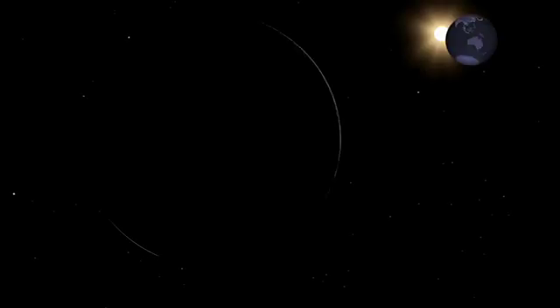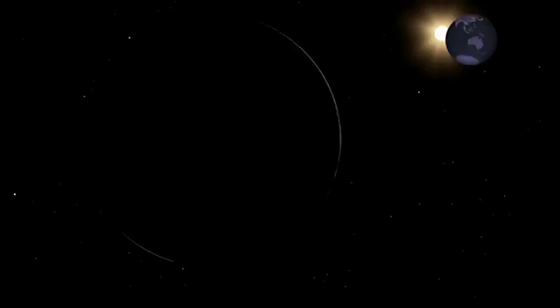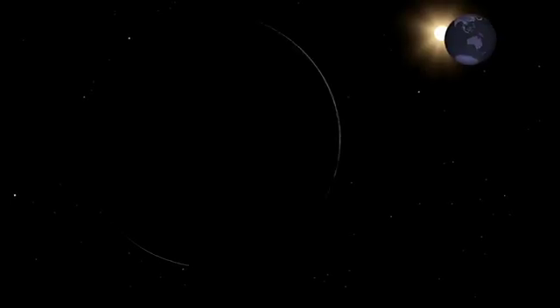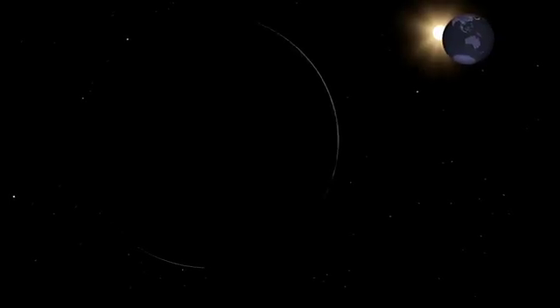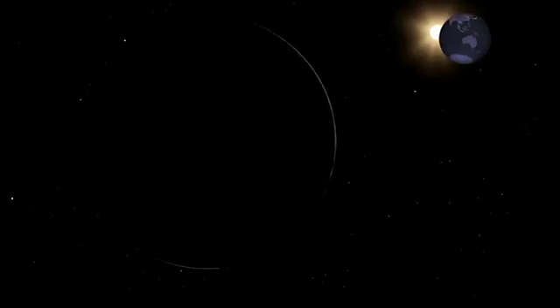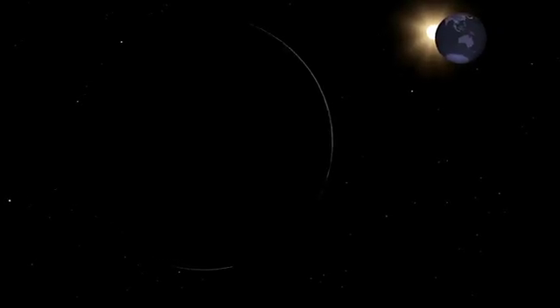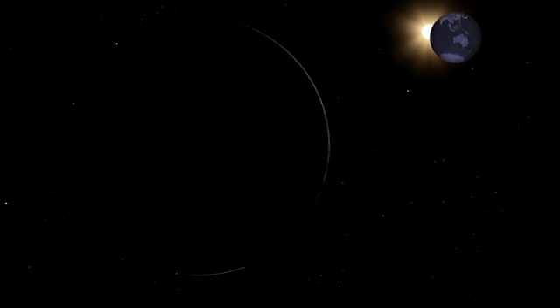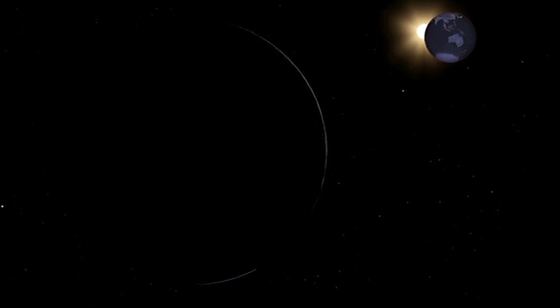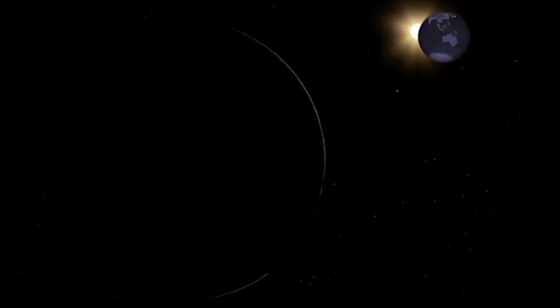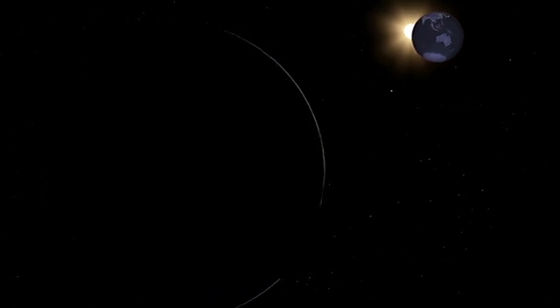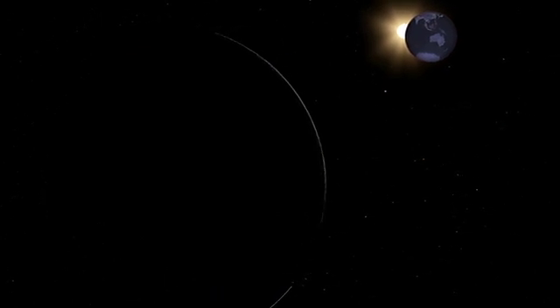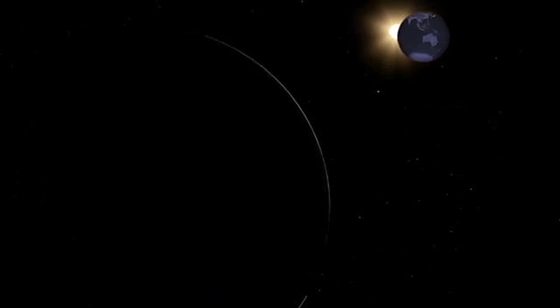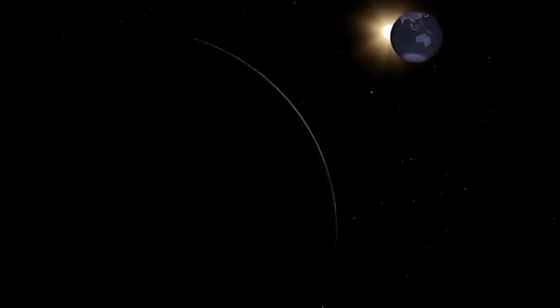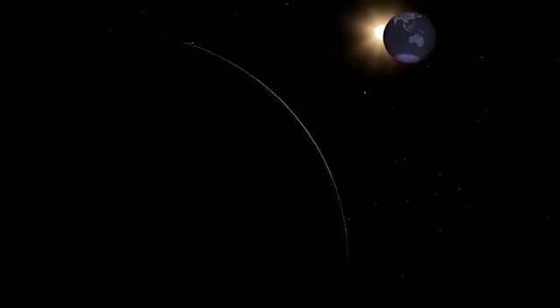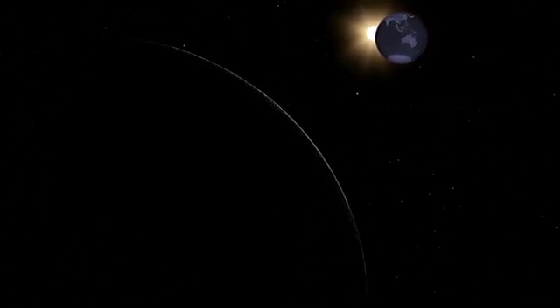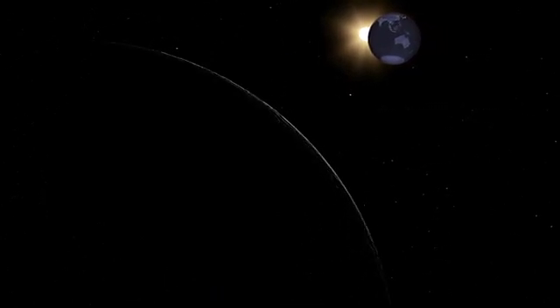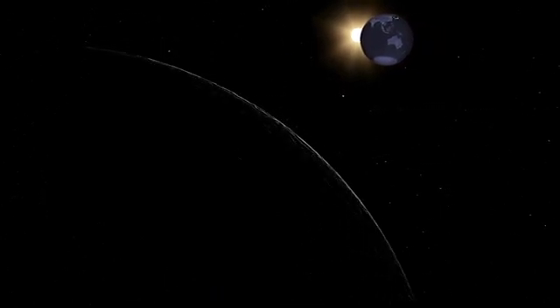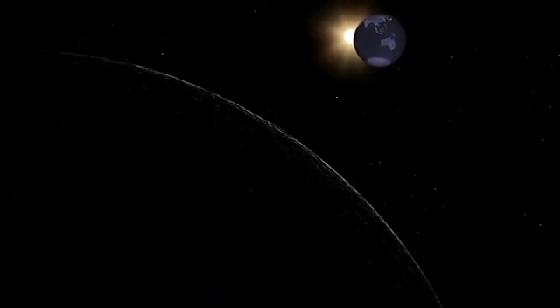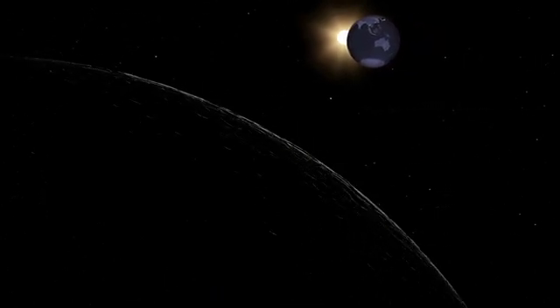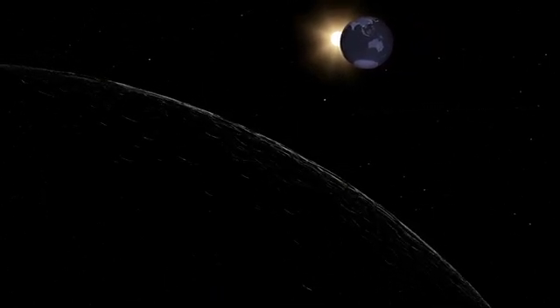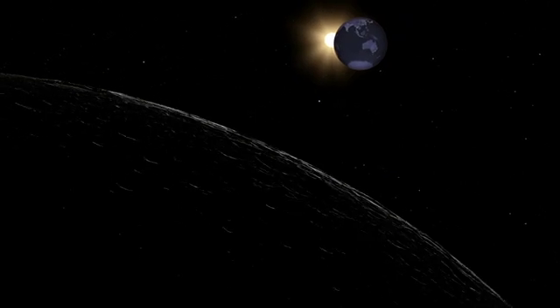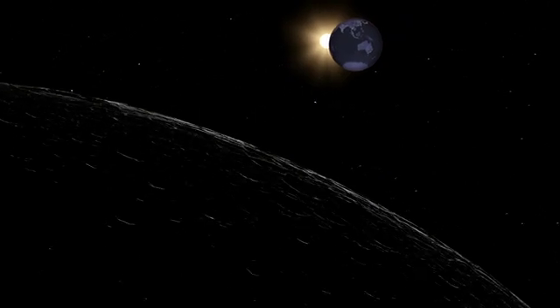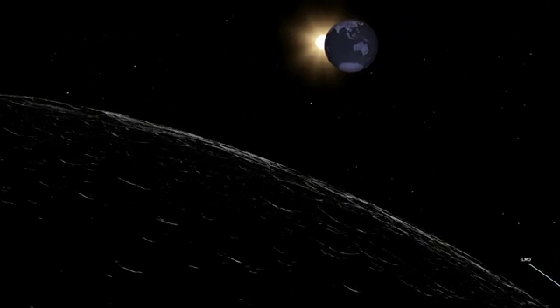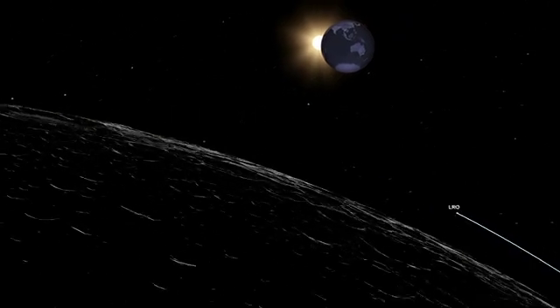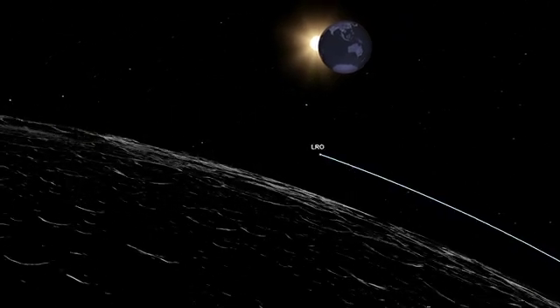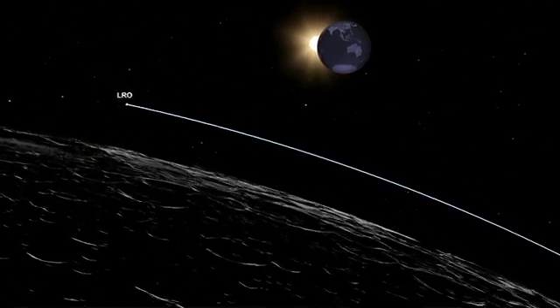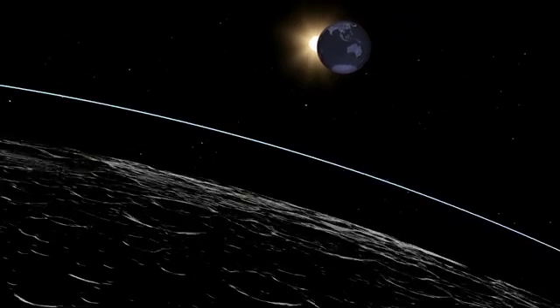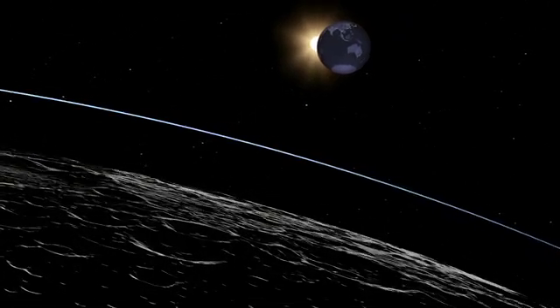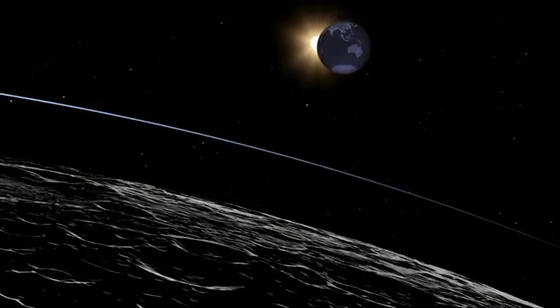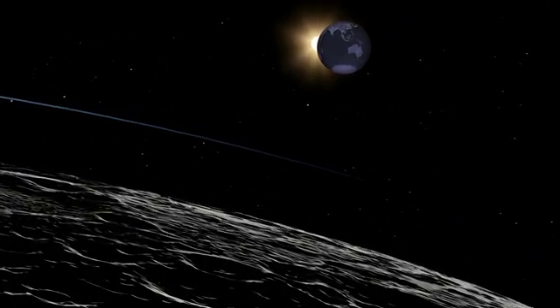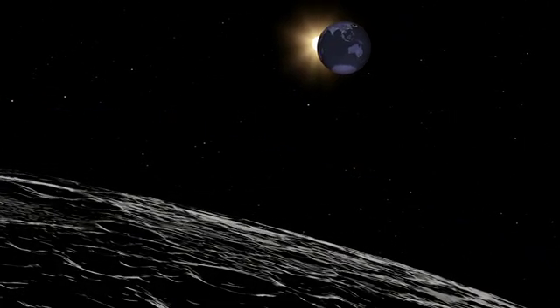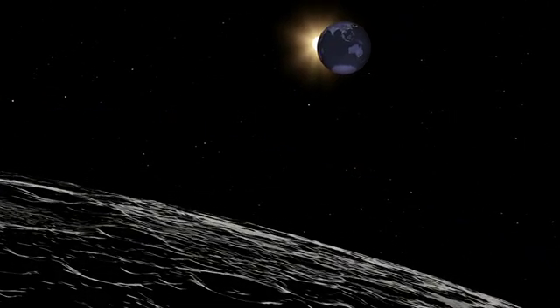As the Moon orbits the Earth, it occasionally passes through the Earth's shadow, resulting in a spectacular change in the Moon's appearance for a short time. This event is called a lunar eclipse, and it happens at least twice a year, providing a rare show that's worth staying awake for.